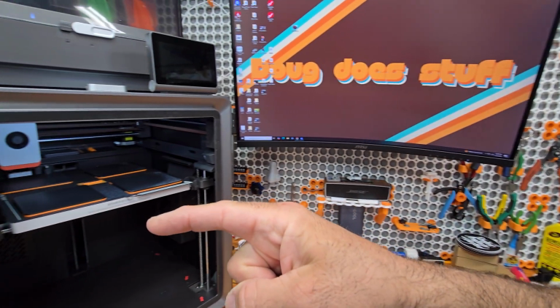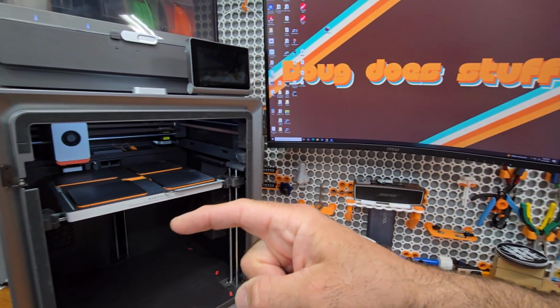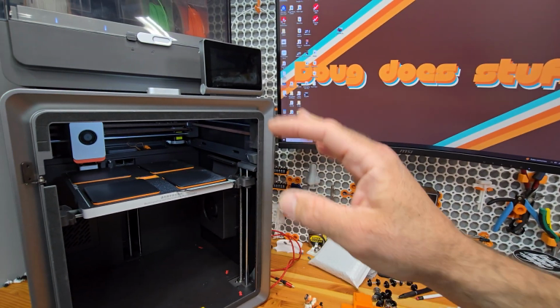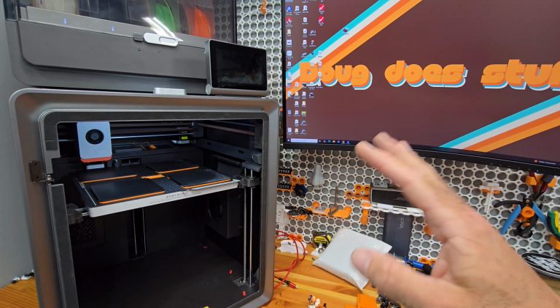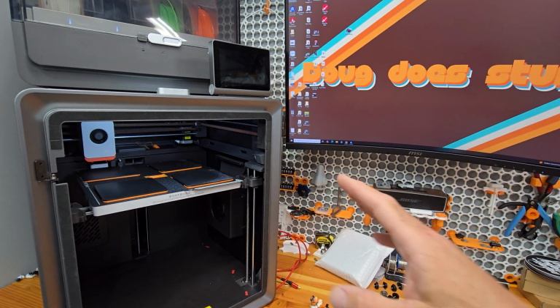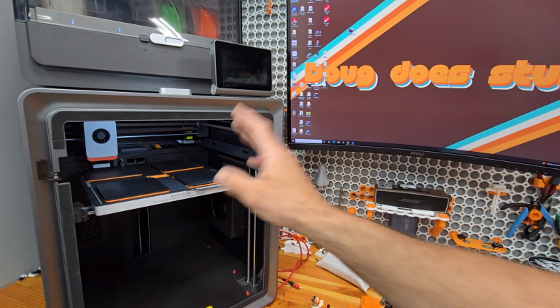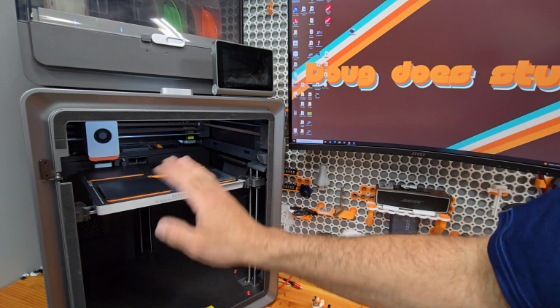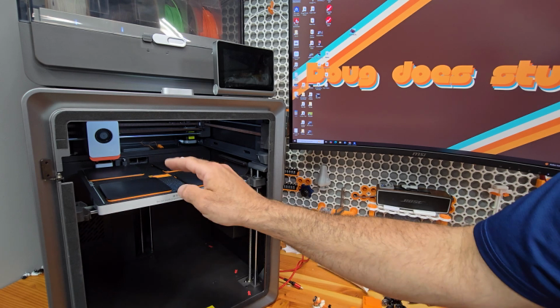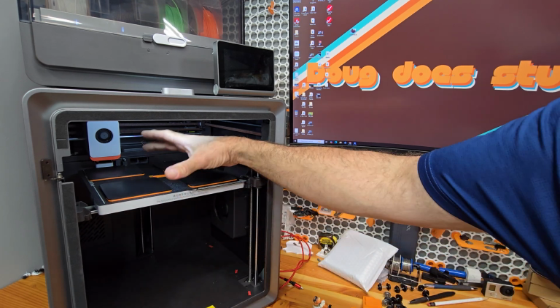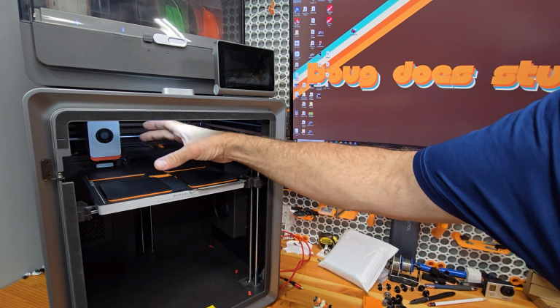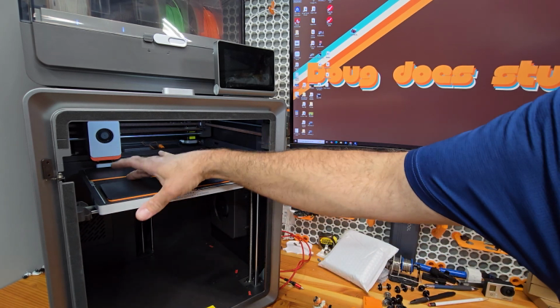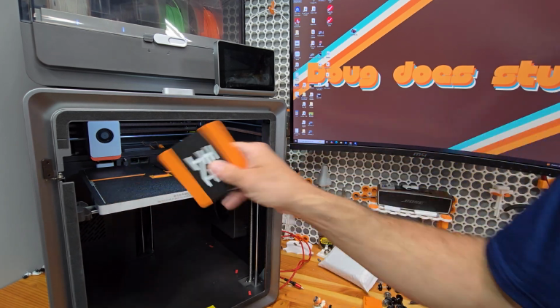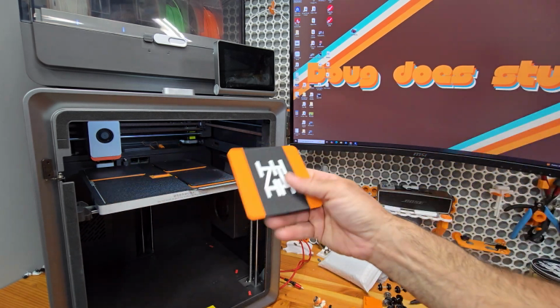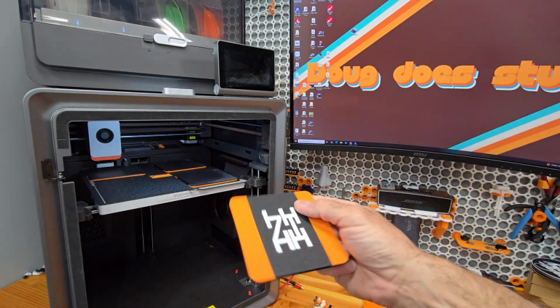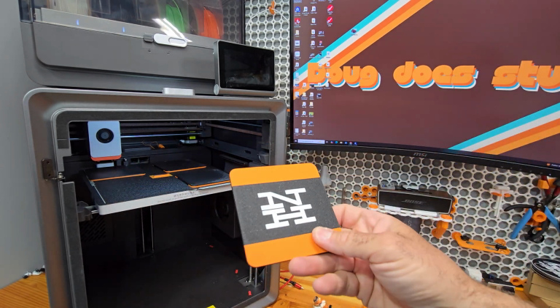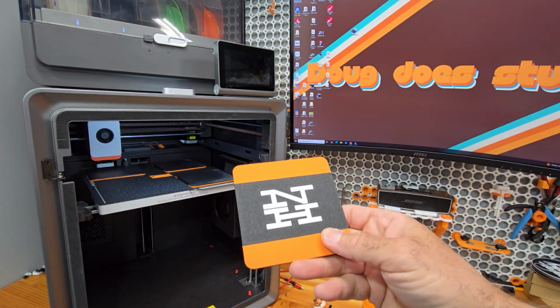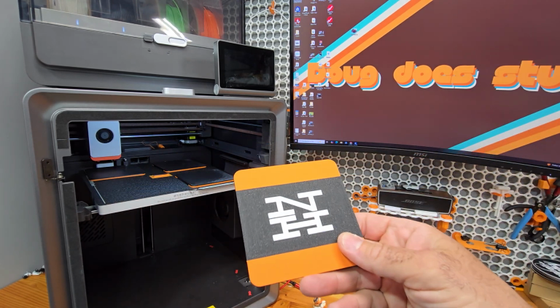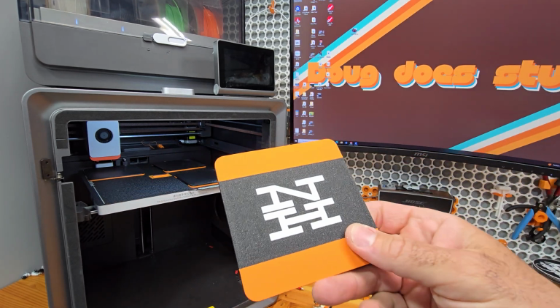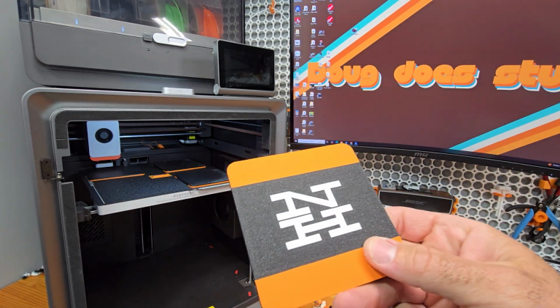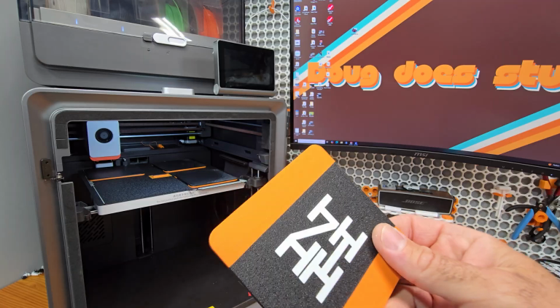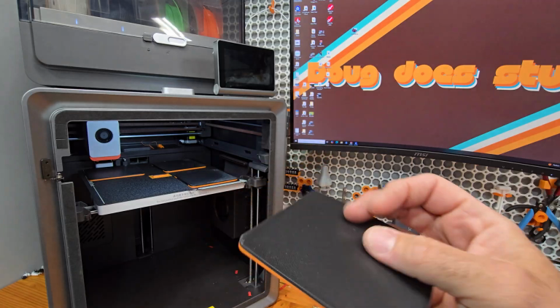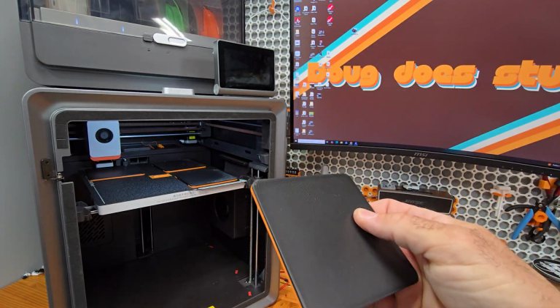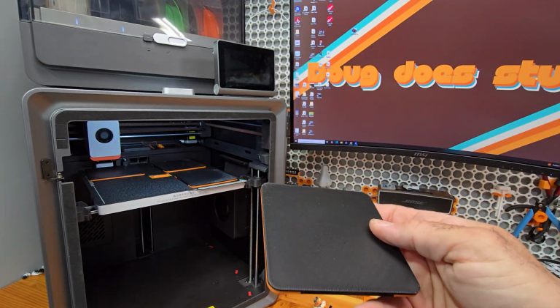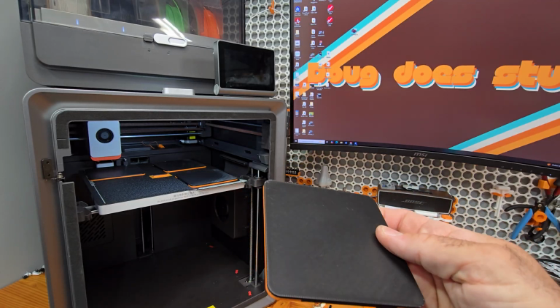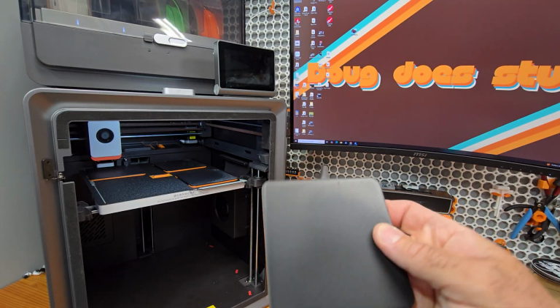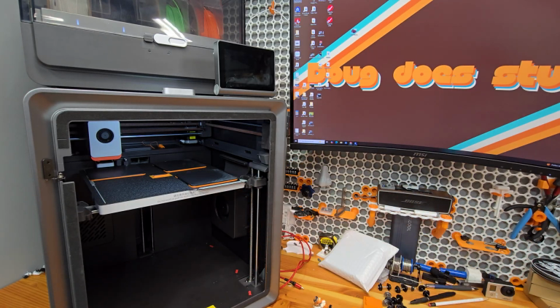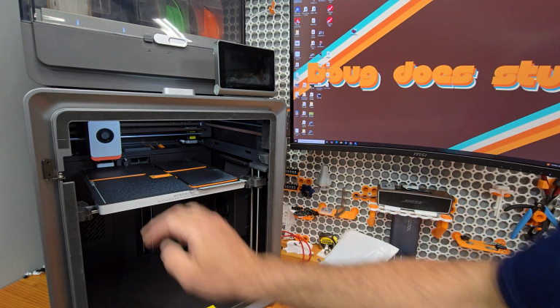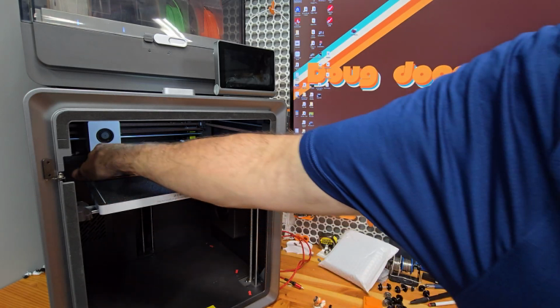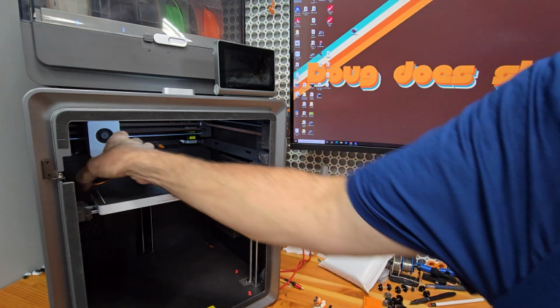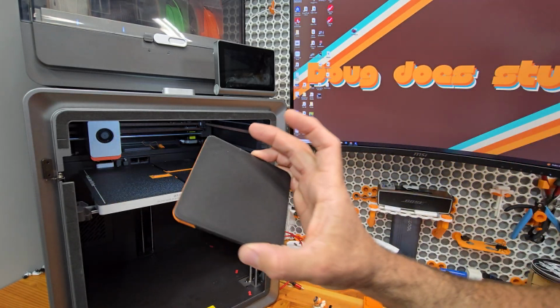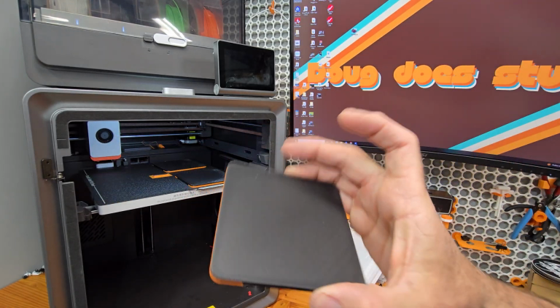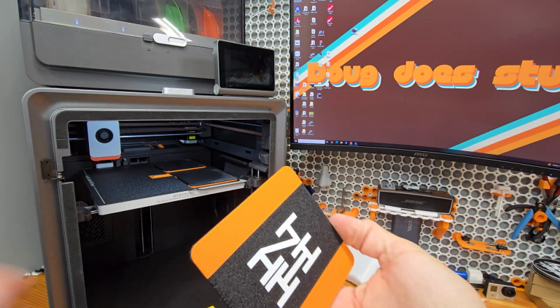I can tell you already that this is not good, but we're going to look at the better ones. These two are better. This one's good - good first layer, good top layer. This one here, good top layer.